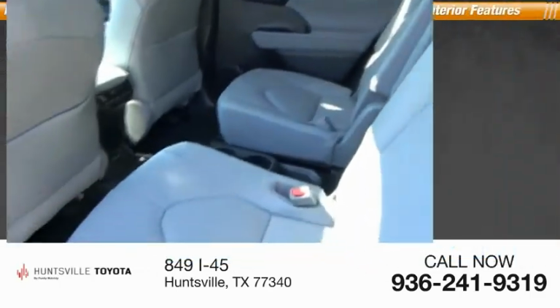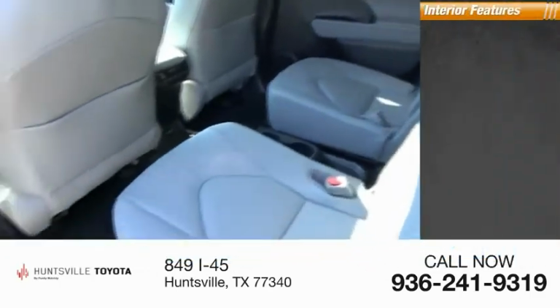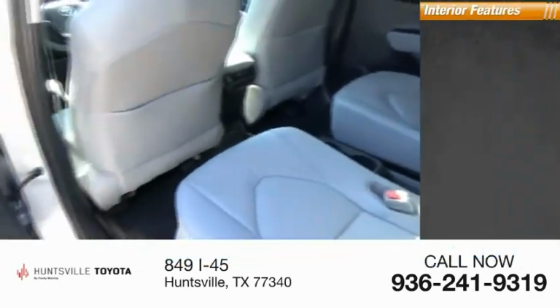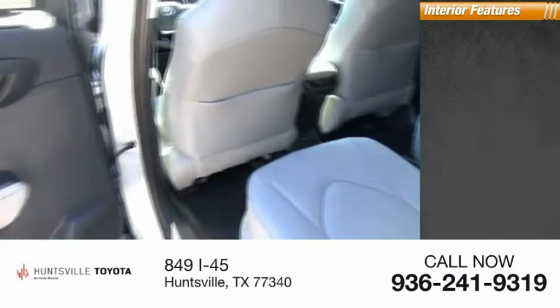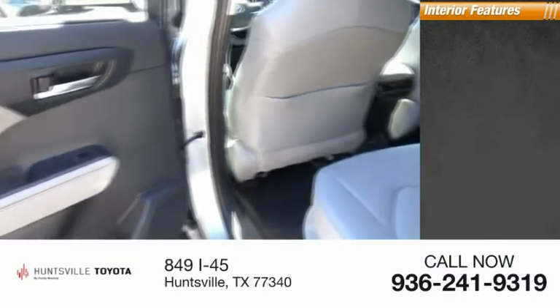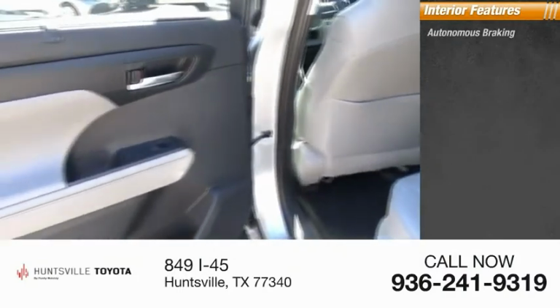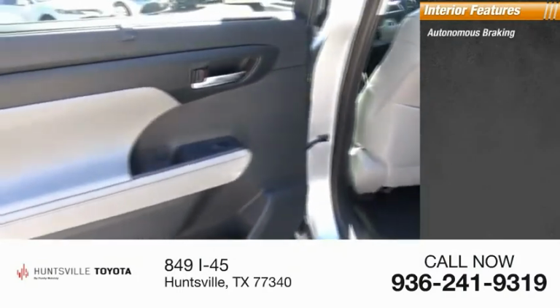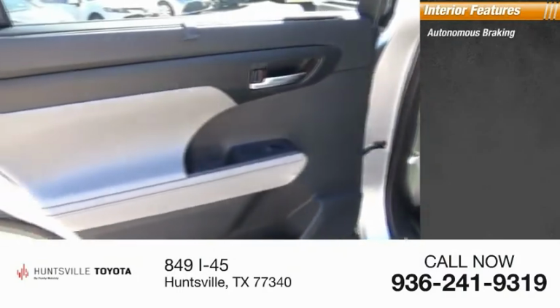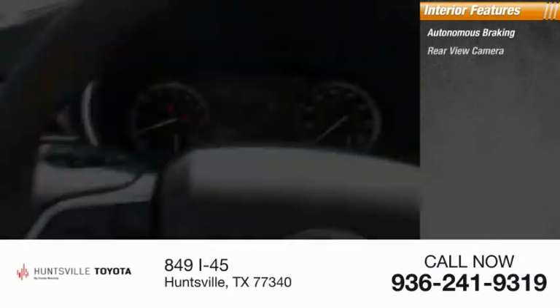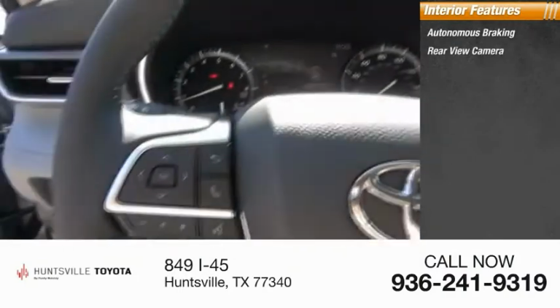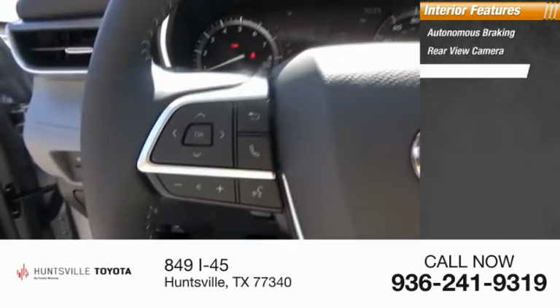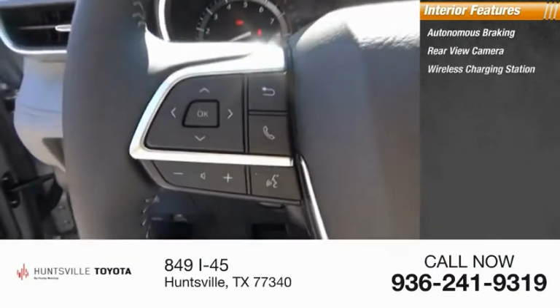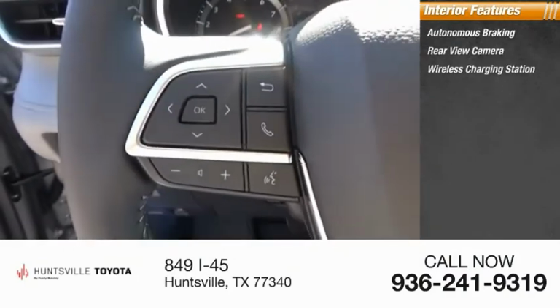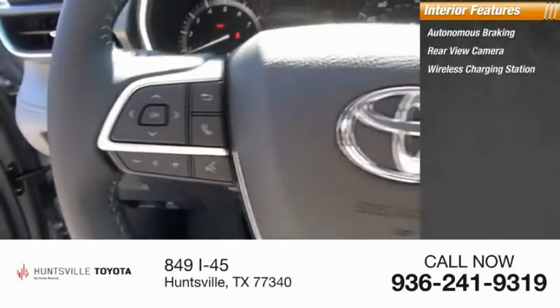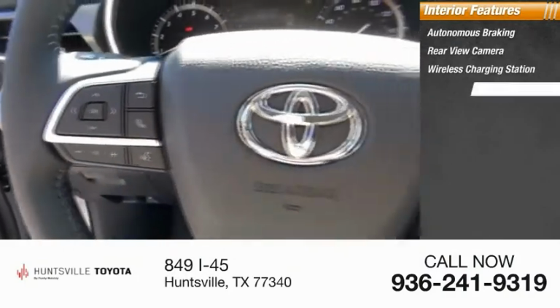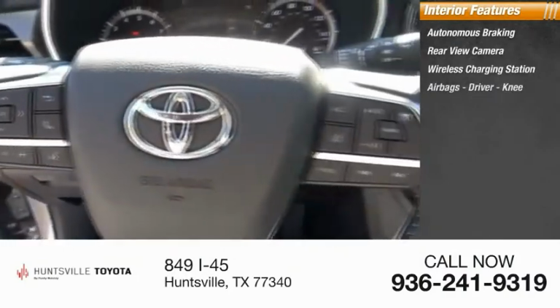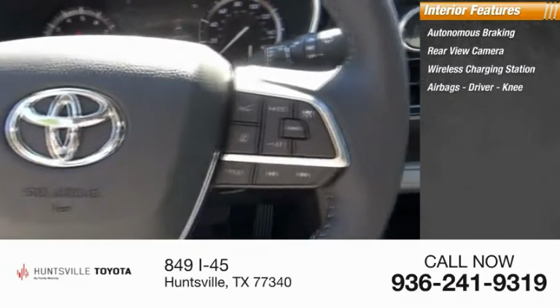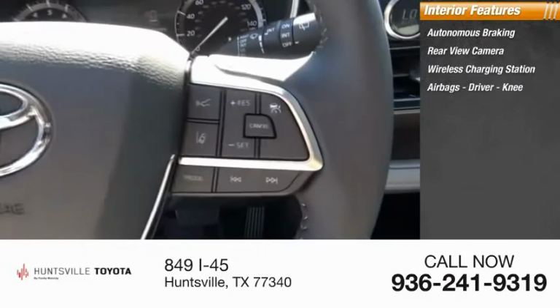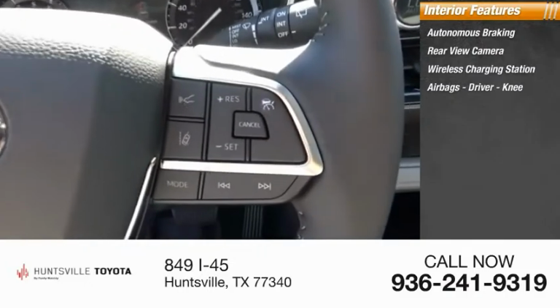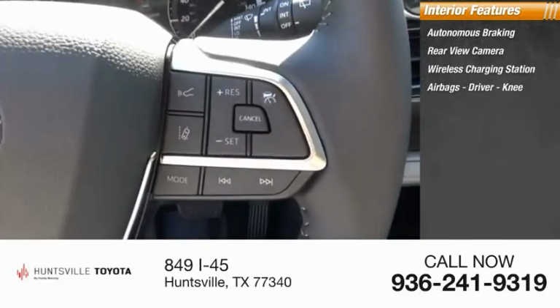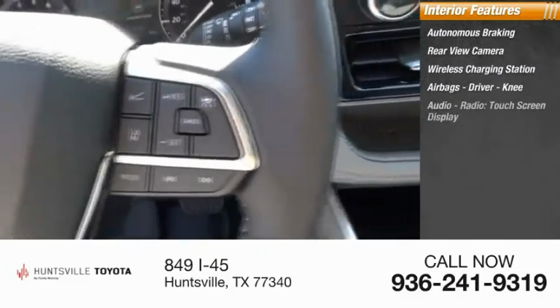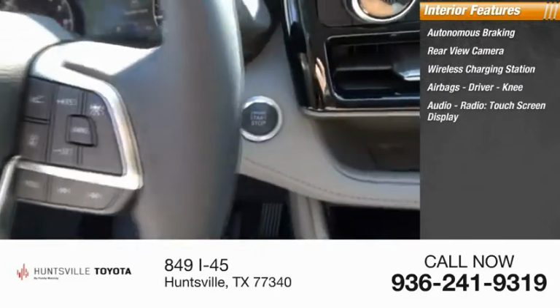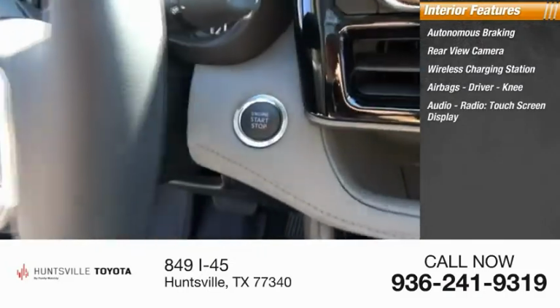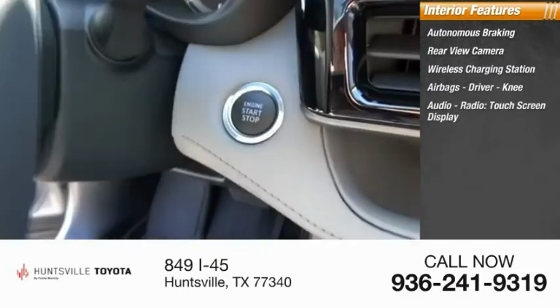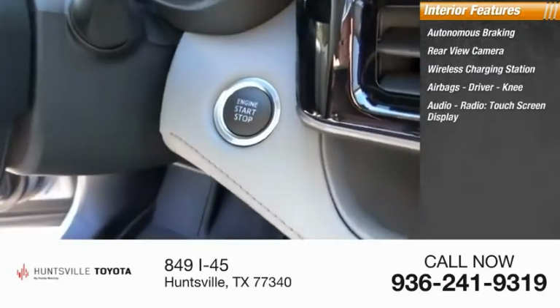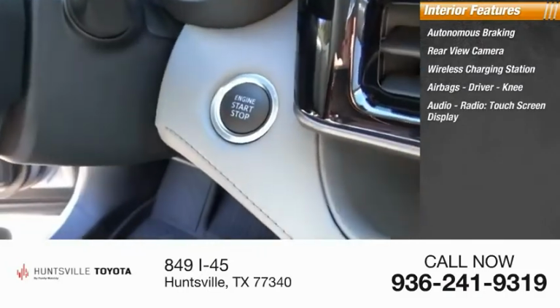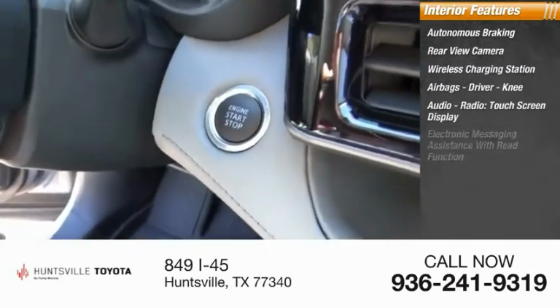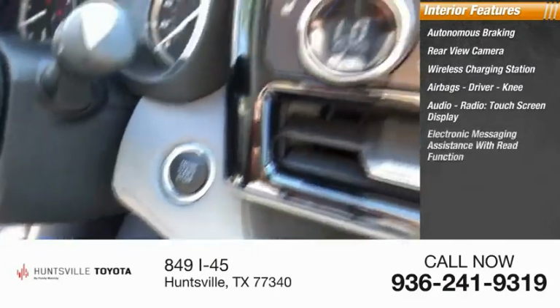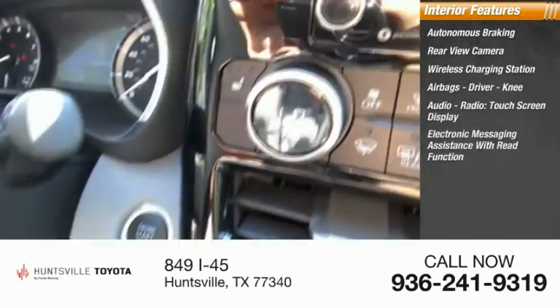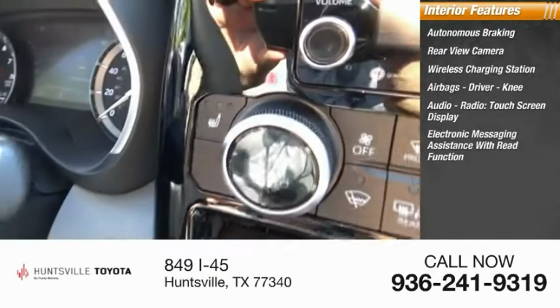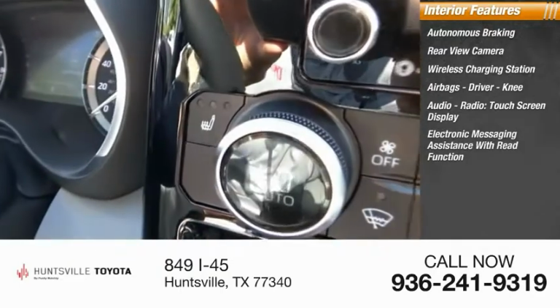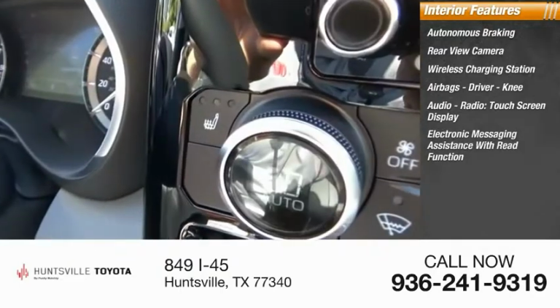Inside you'll find autonomous braking, rear view camera, wireless charging station, airbags, driver and knee airbags, audio radio, touchscreen display, and electronic messaging assistance with read function.